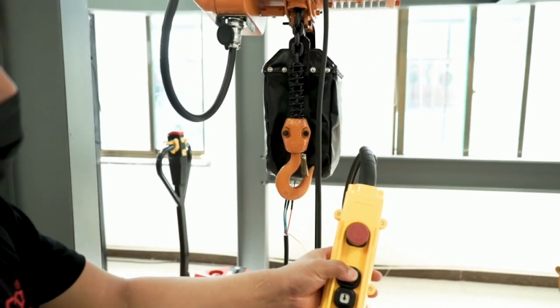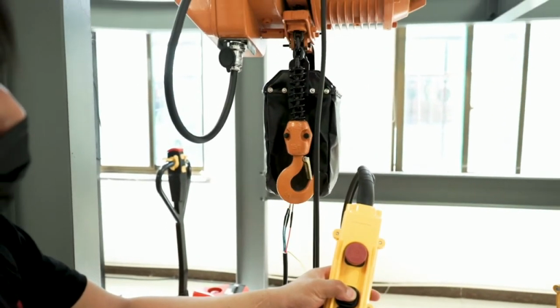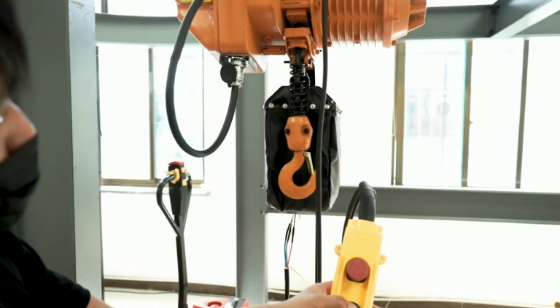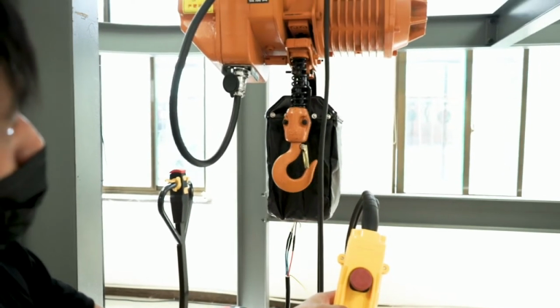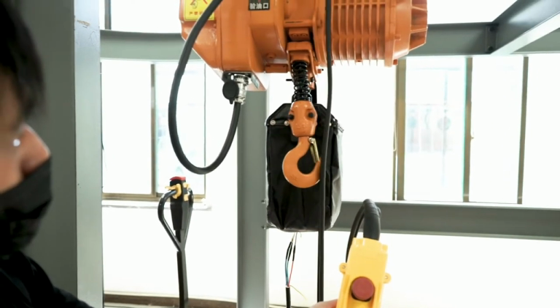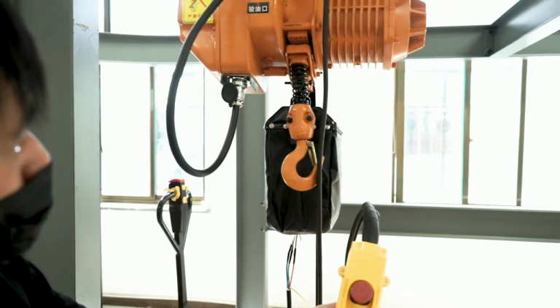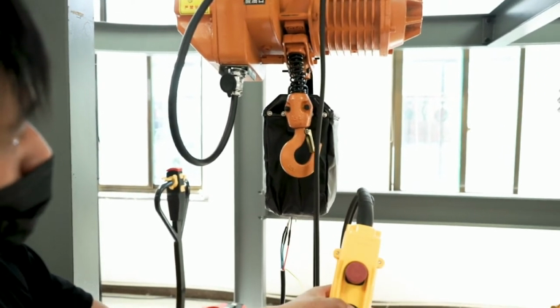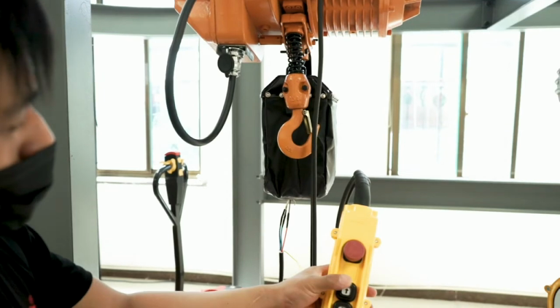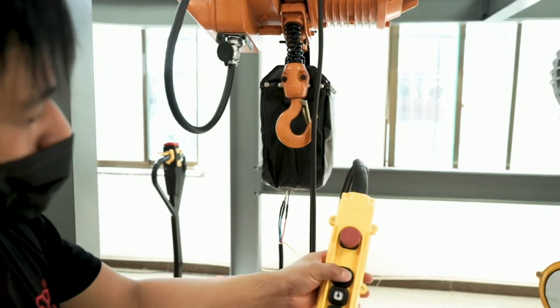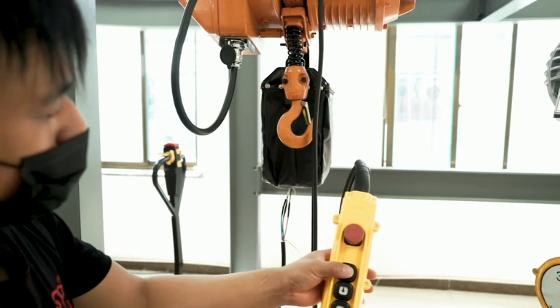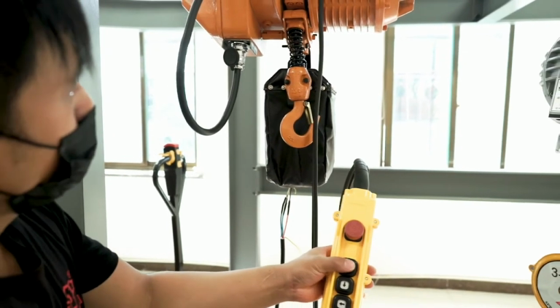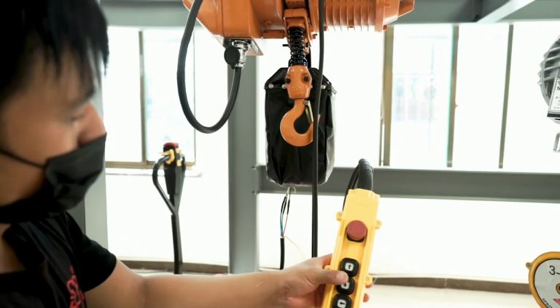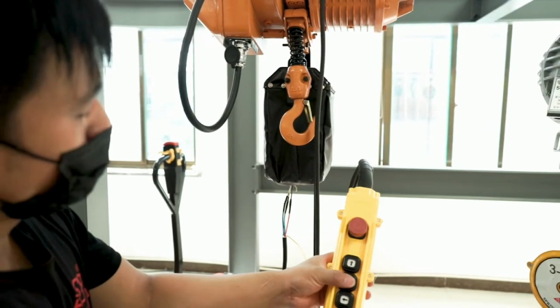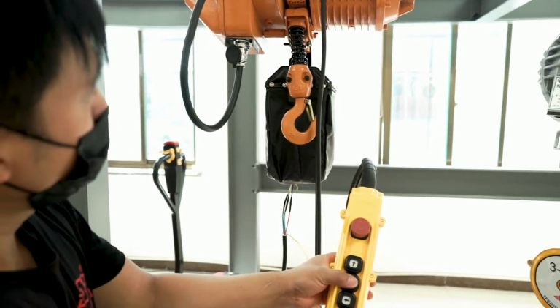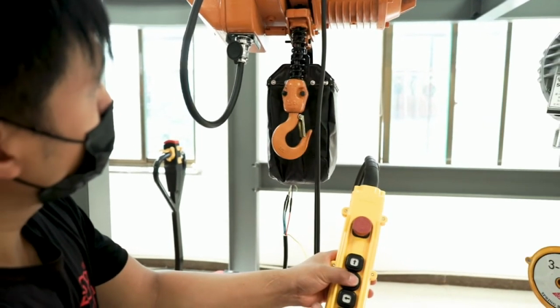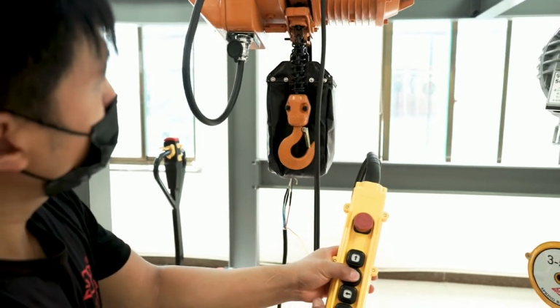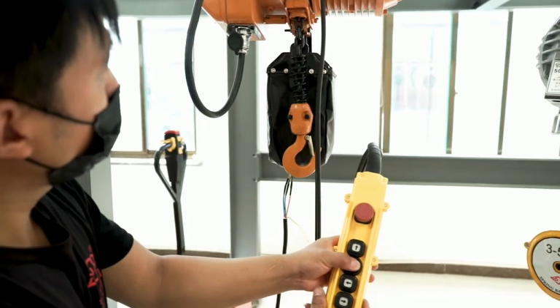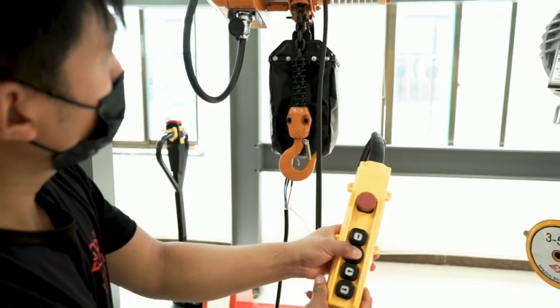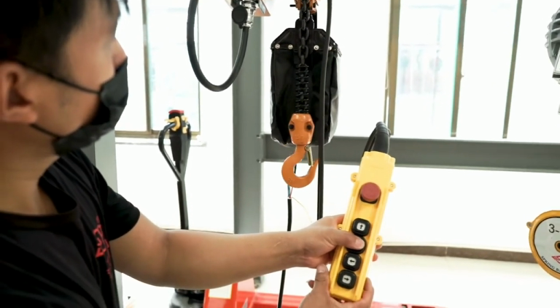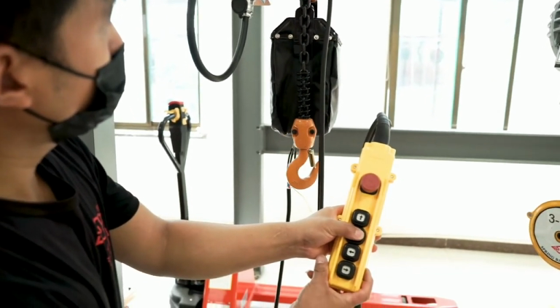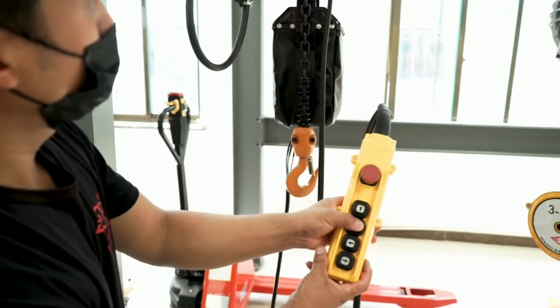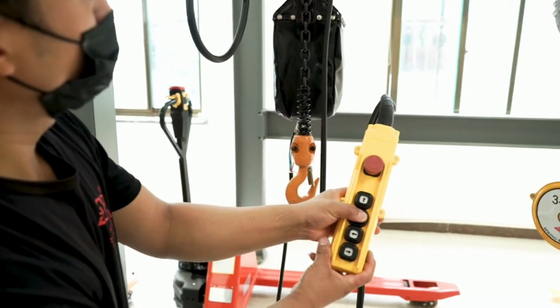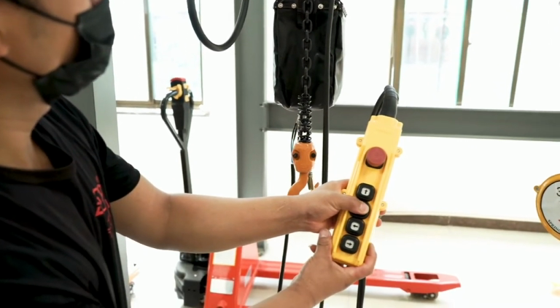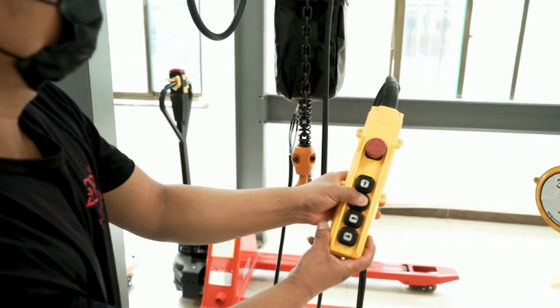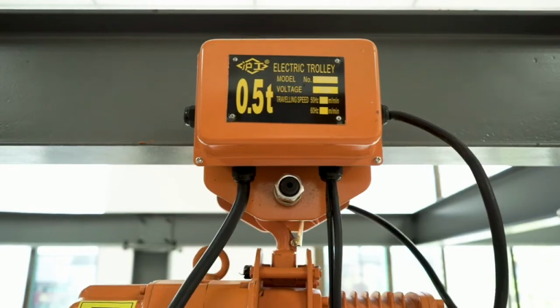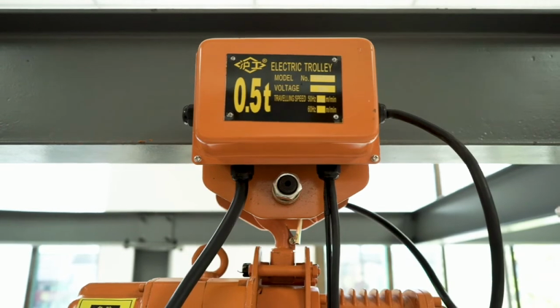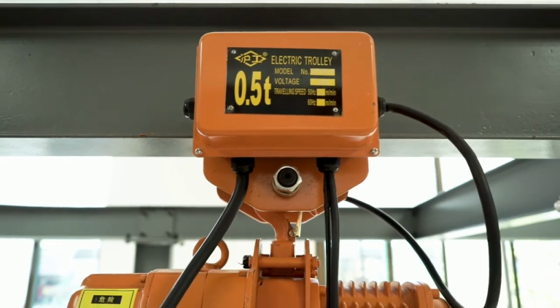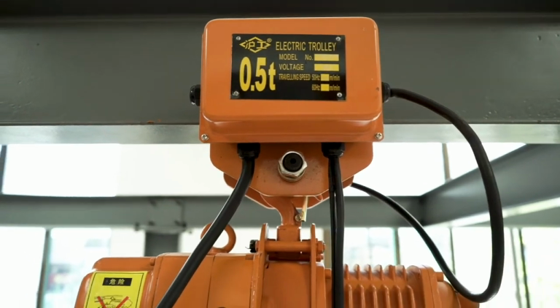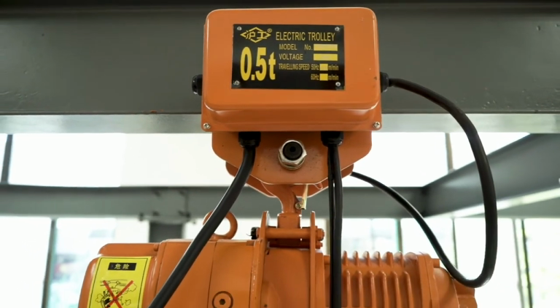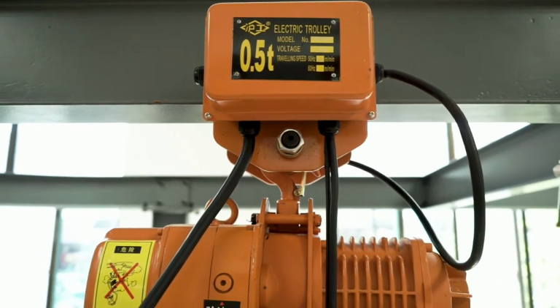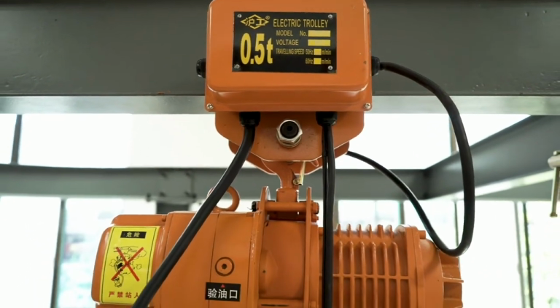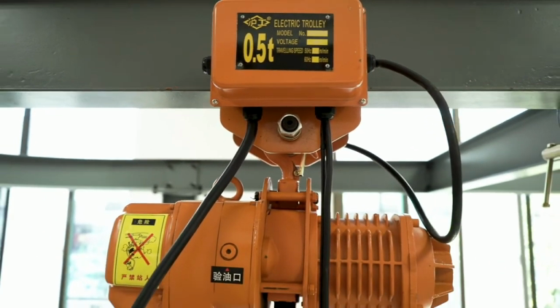Turn on the red button to activate the emergency stop button. The hoist has an upper limit protector that prevents the chain from exceeding its limit to ensure safety.